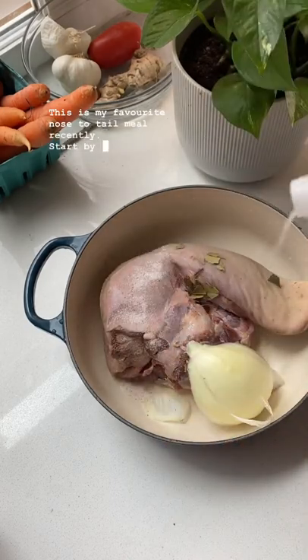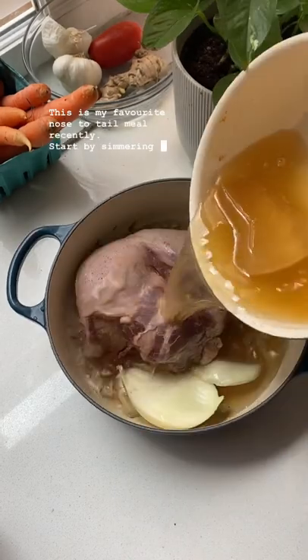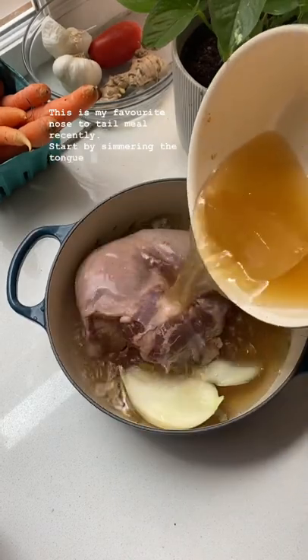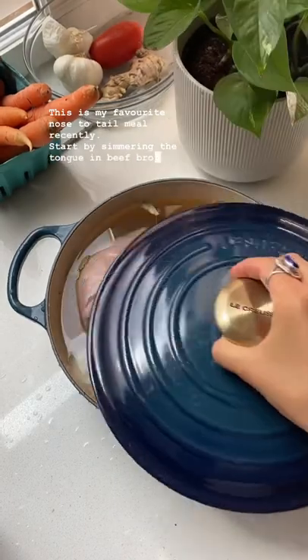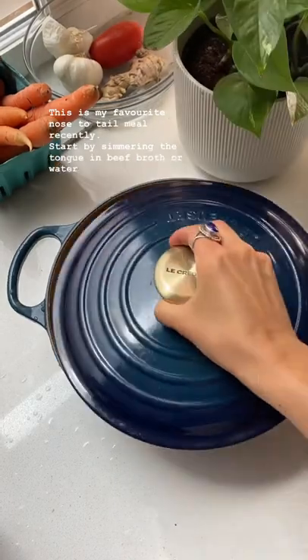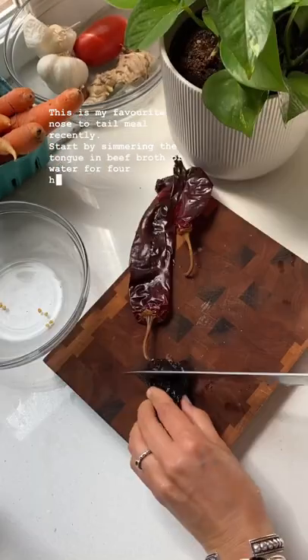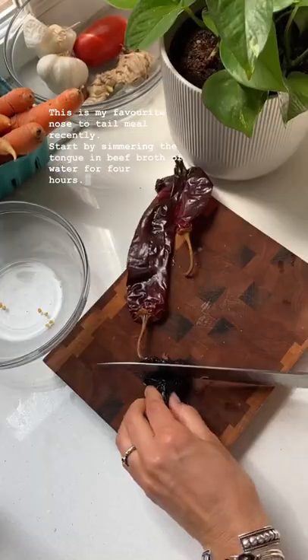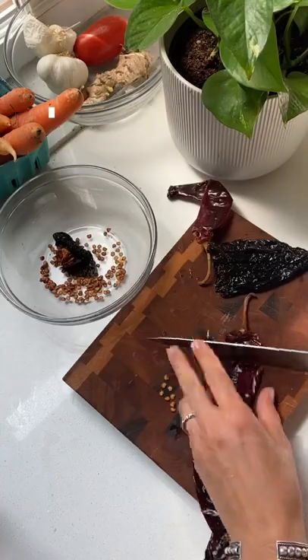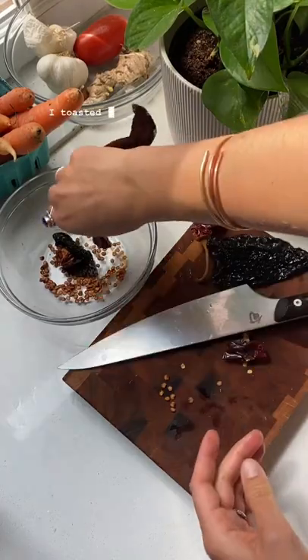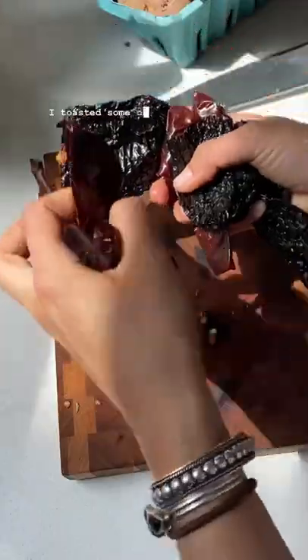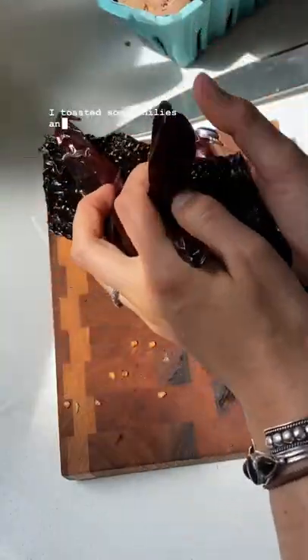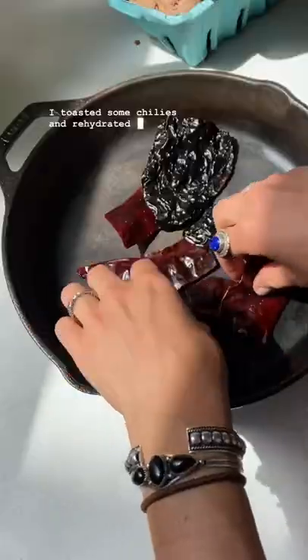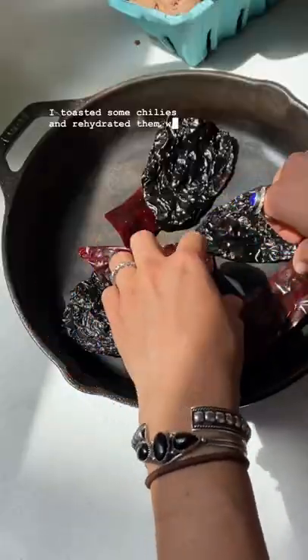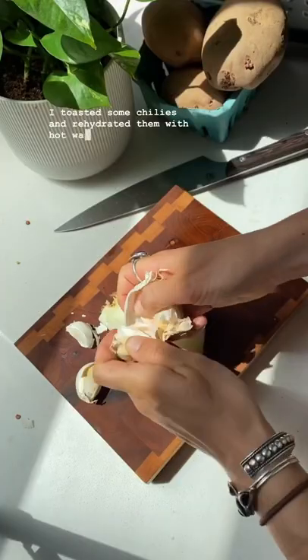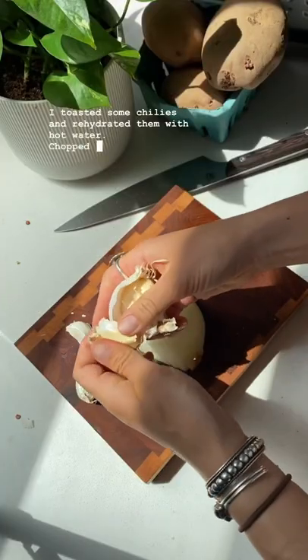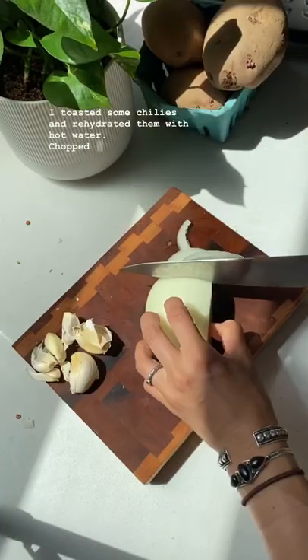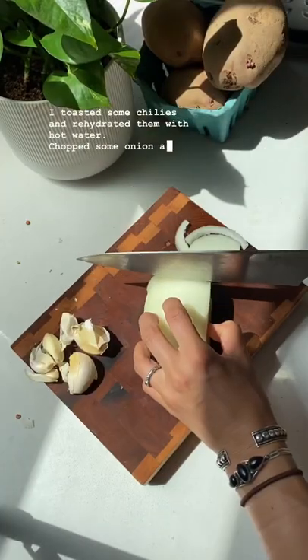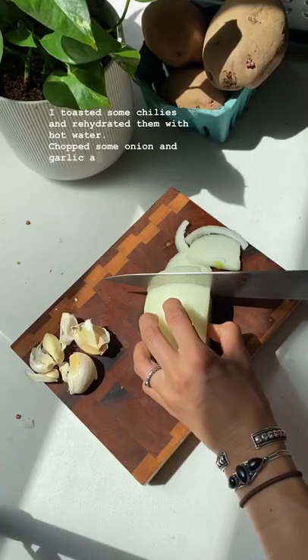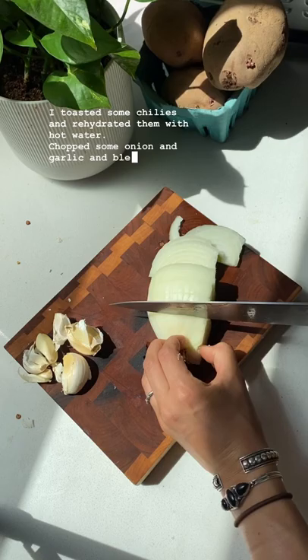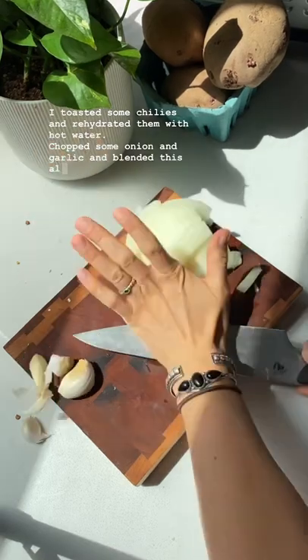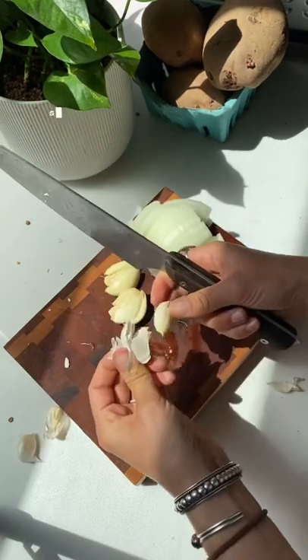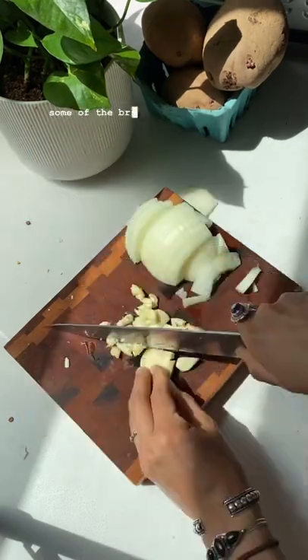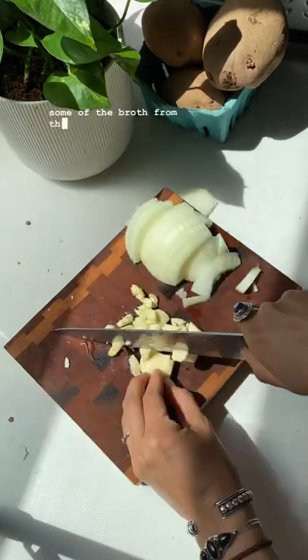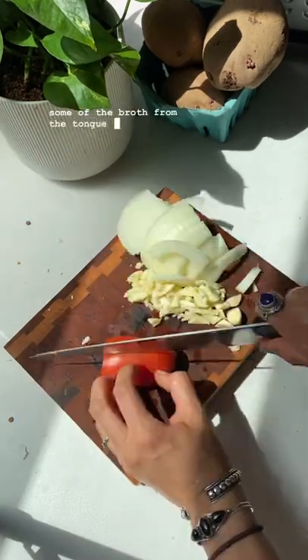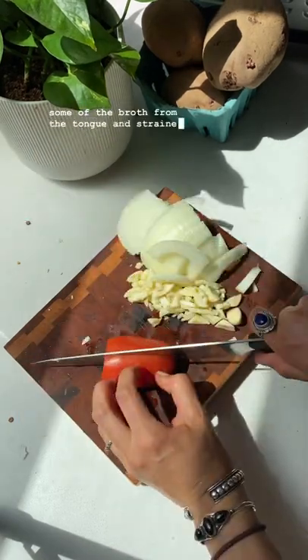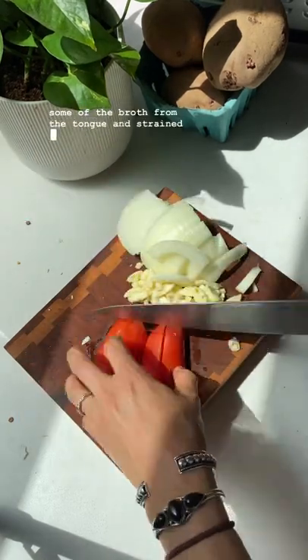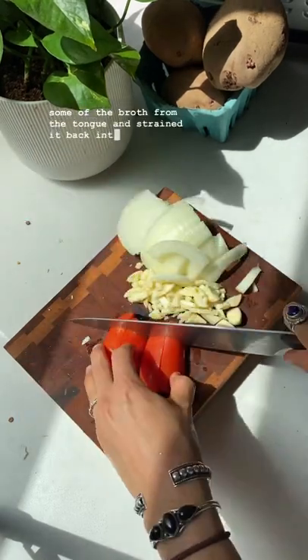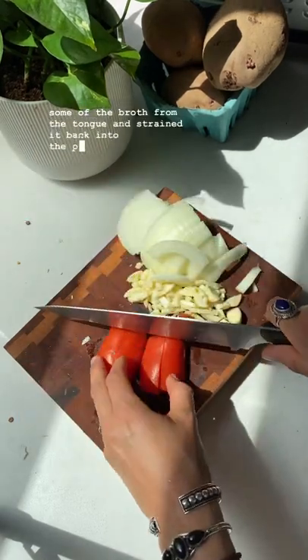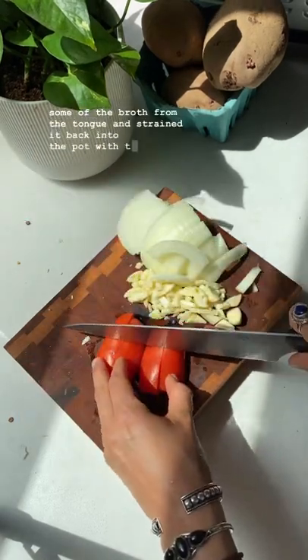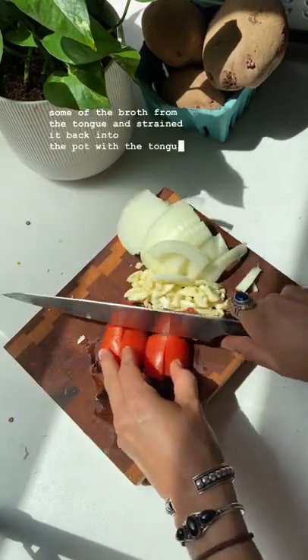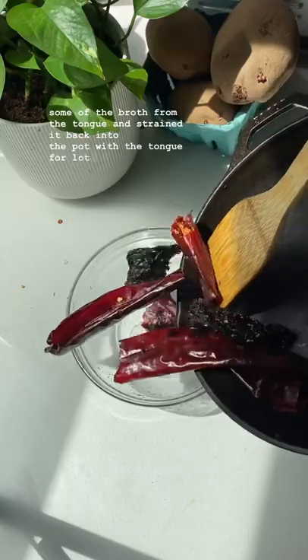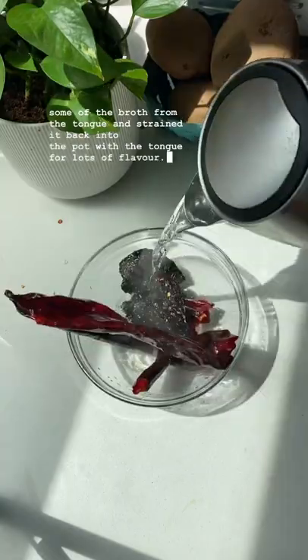Start by simmering the tongue in beef broth or water for four hours. I toasted some chiles and rehydrated them with hot water, chopped some onion and garlic, and blended this all up with some of the broth from the tongue and strained it back into the pot with the tongue for lots of flavor.